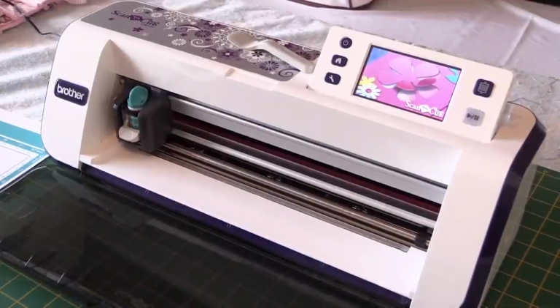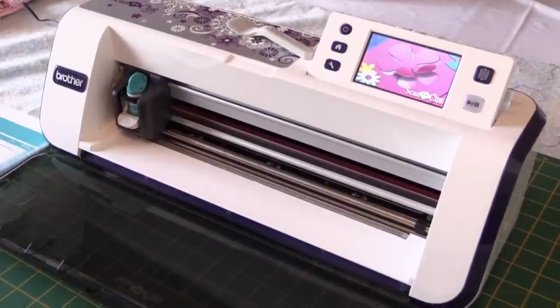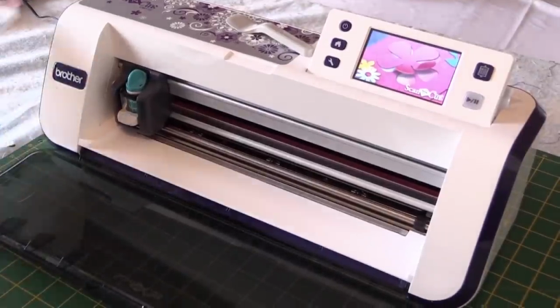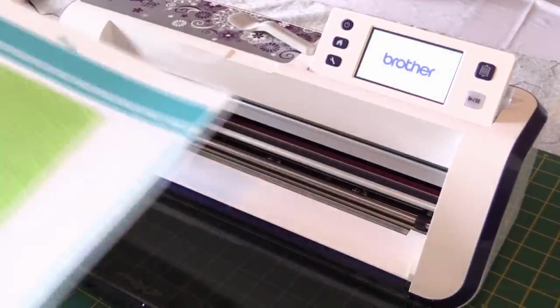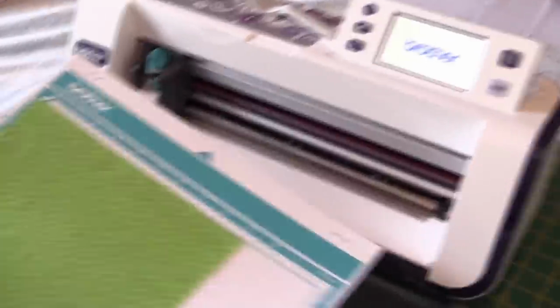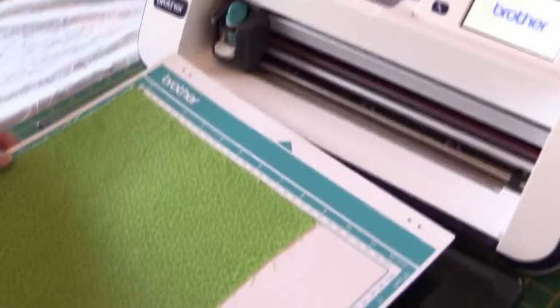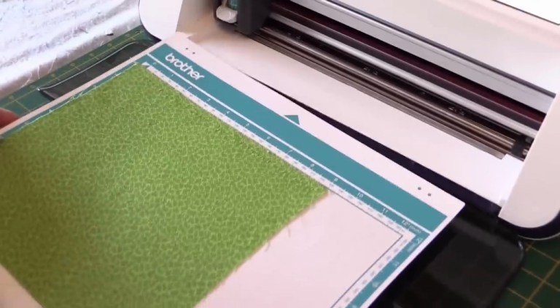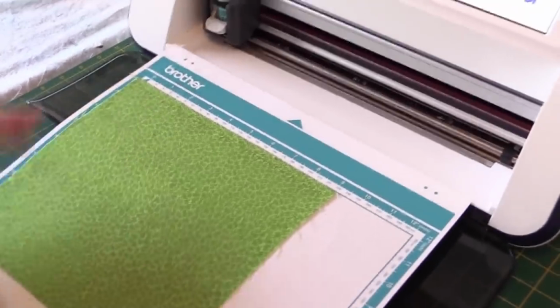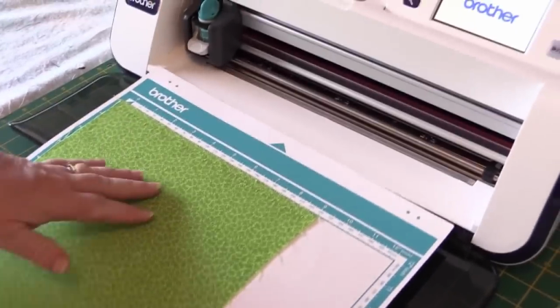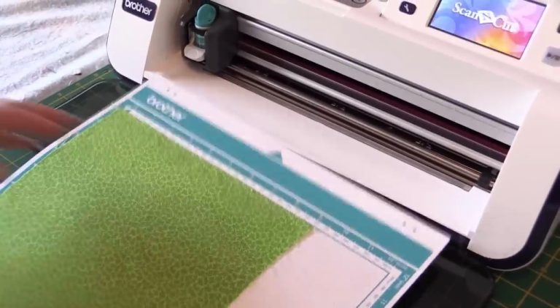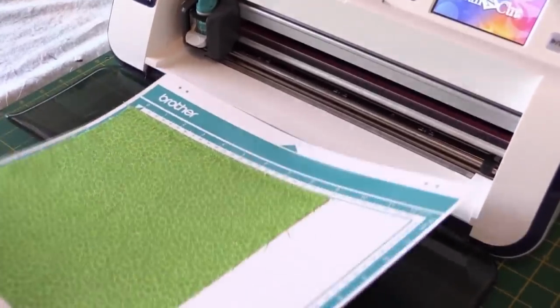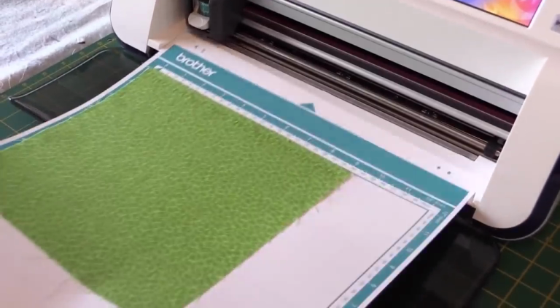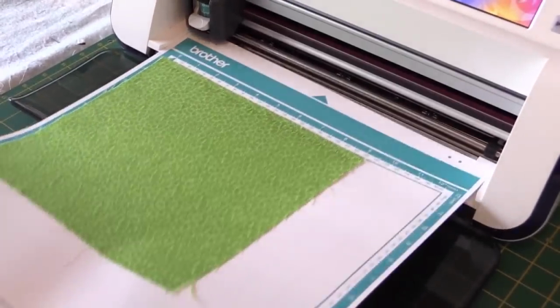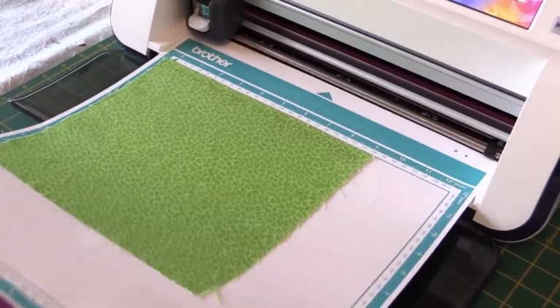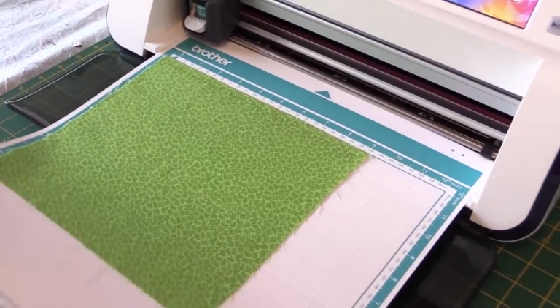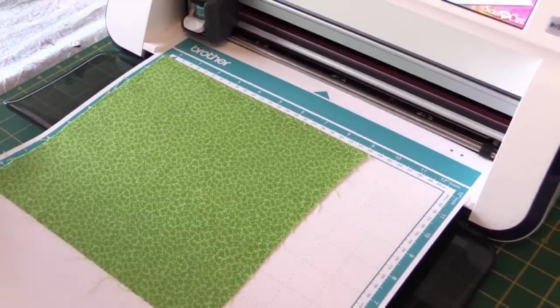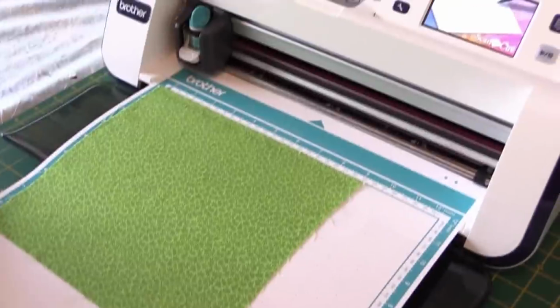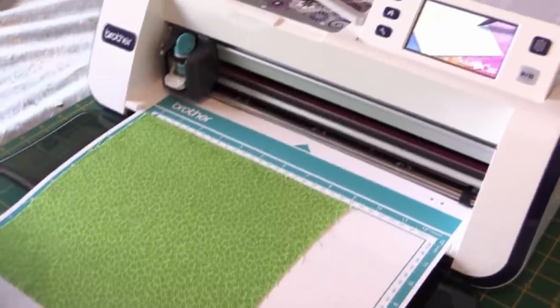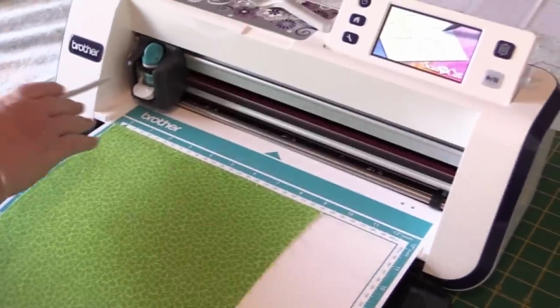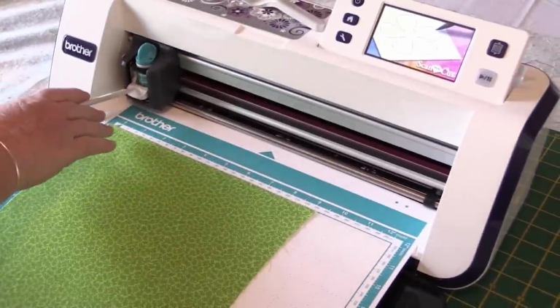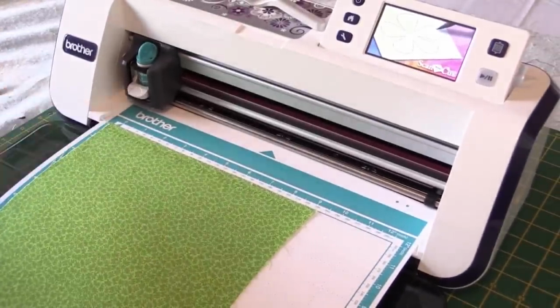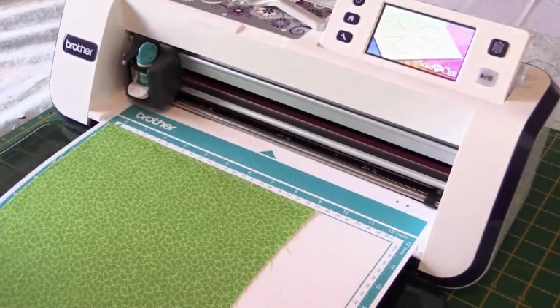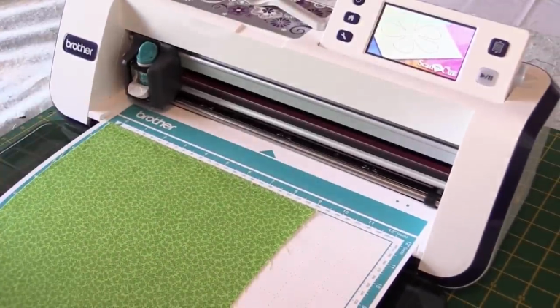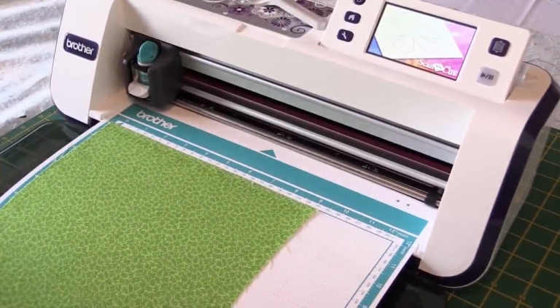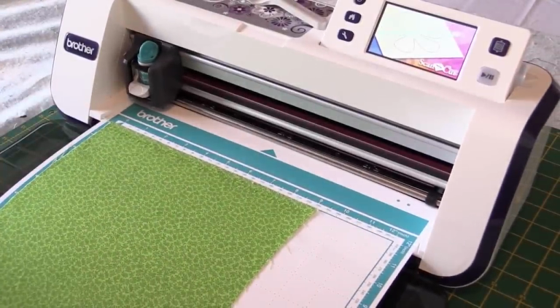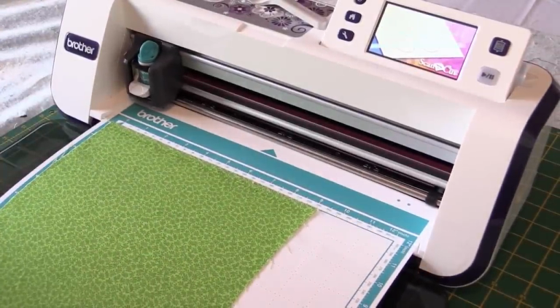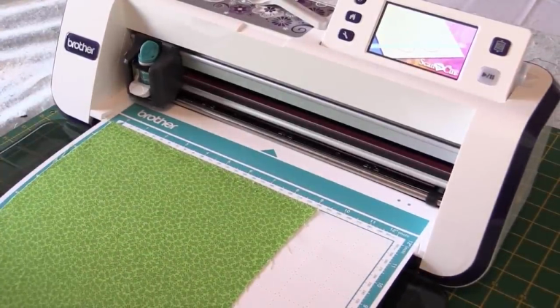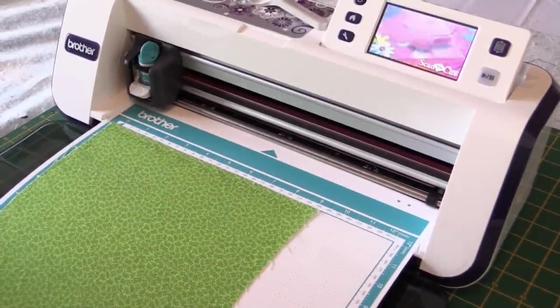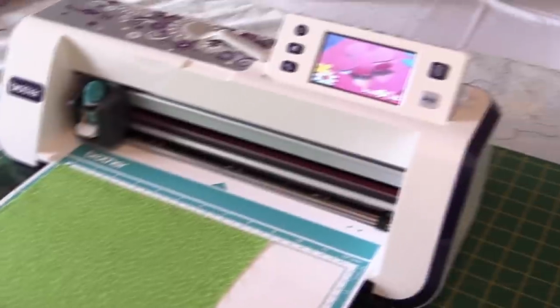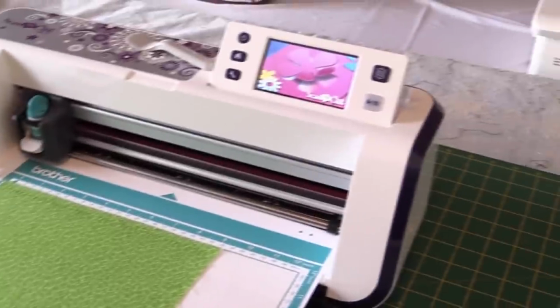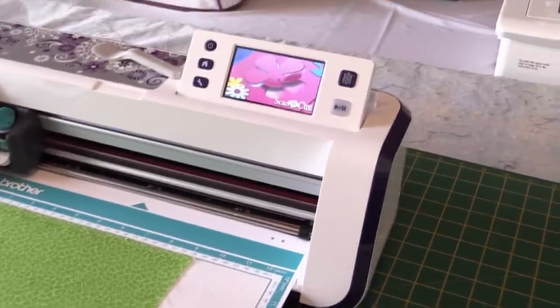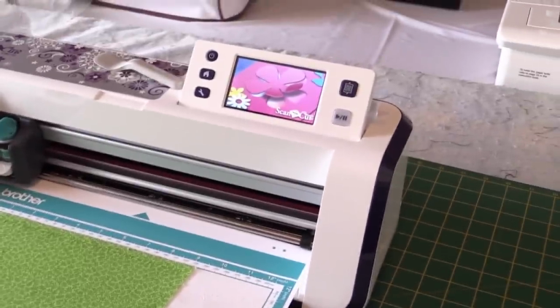Right, so I have my piece of material with the backing already ironed onto it and now I'm going to cut out my frog. I've changed the blade setting up to a four so that there's a bit more blade showing, so that it'll cut nicely through the material.